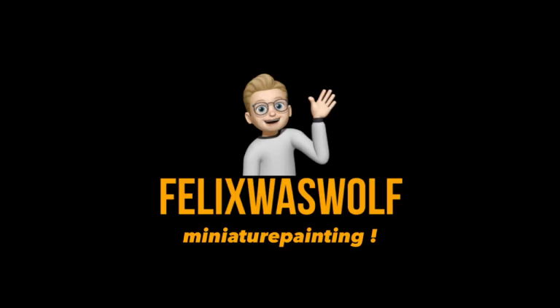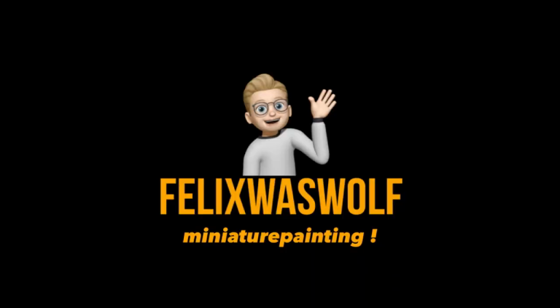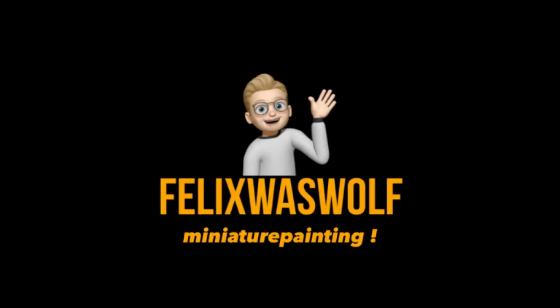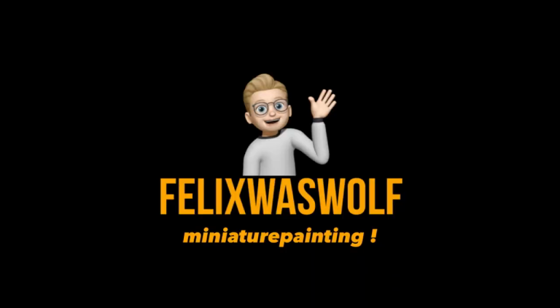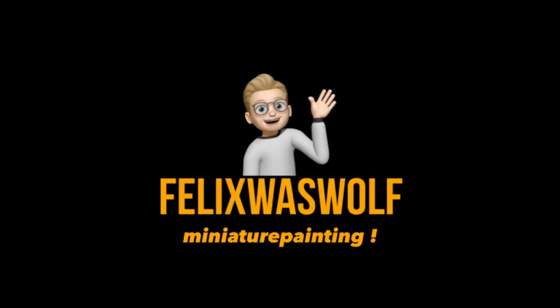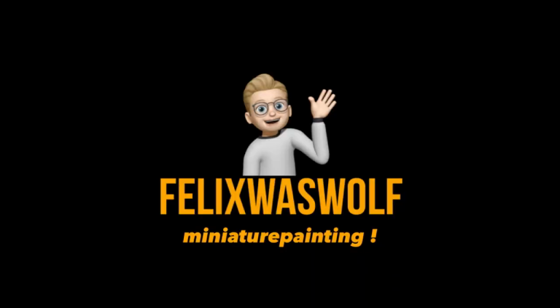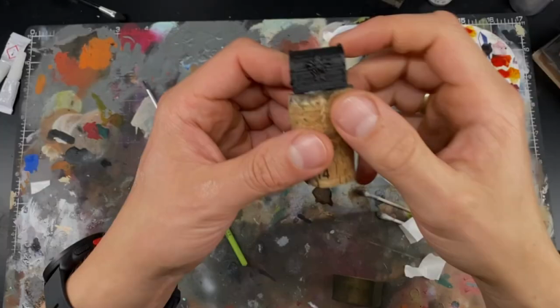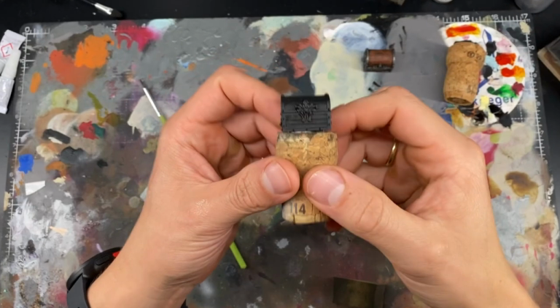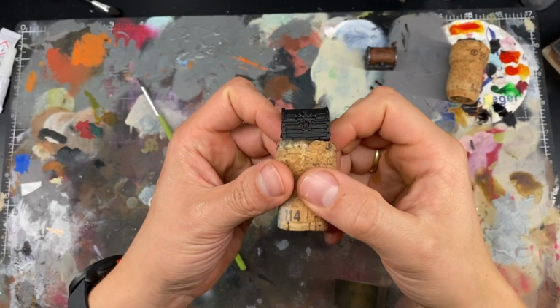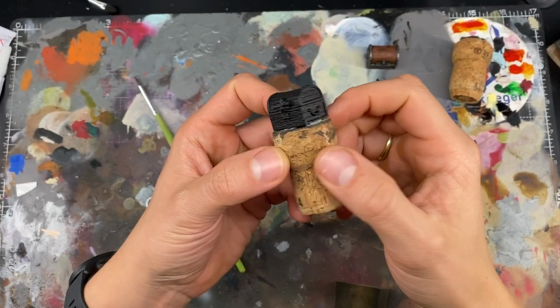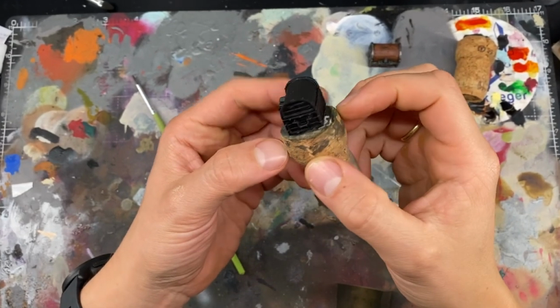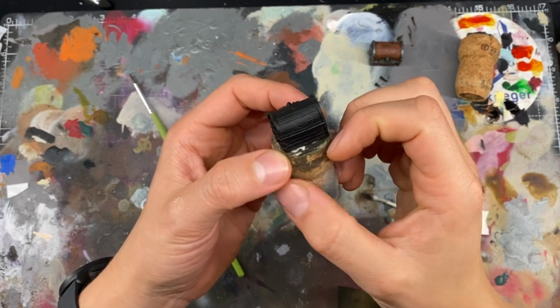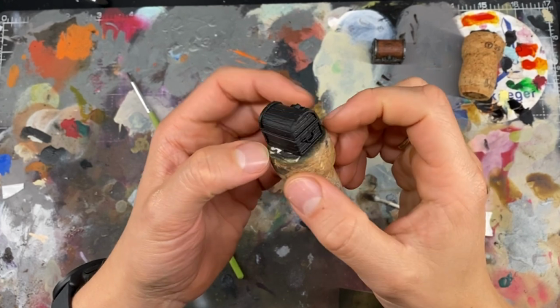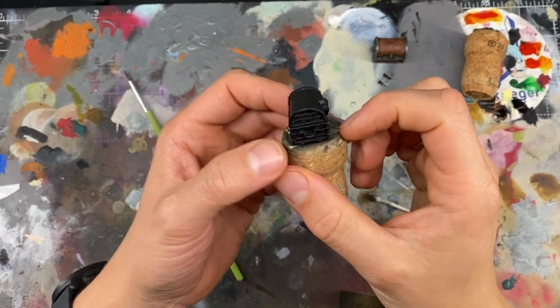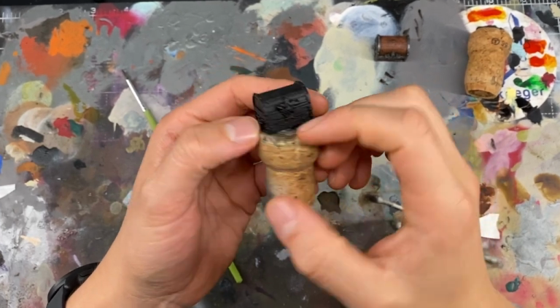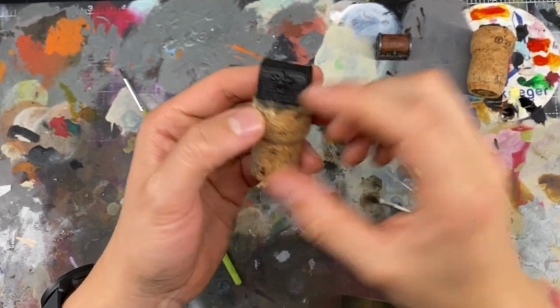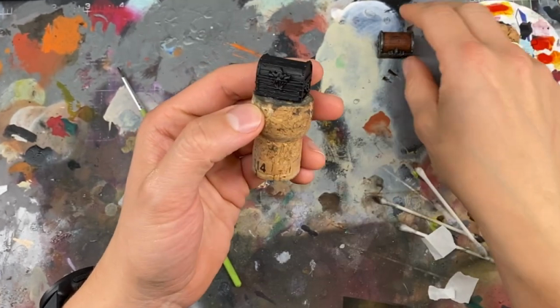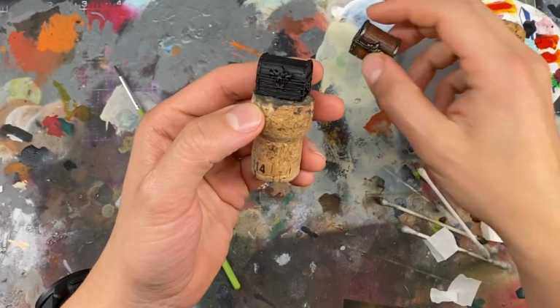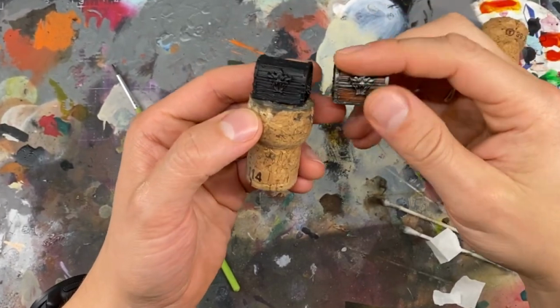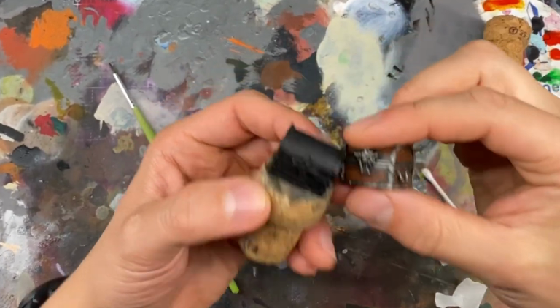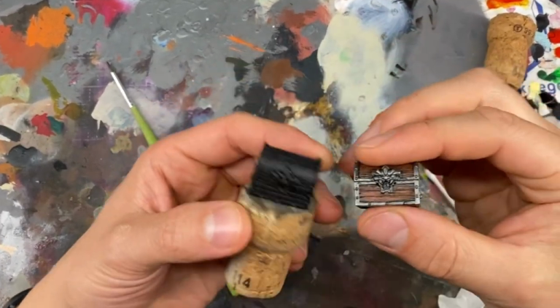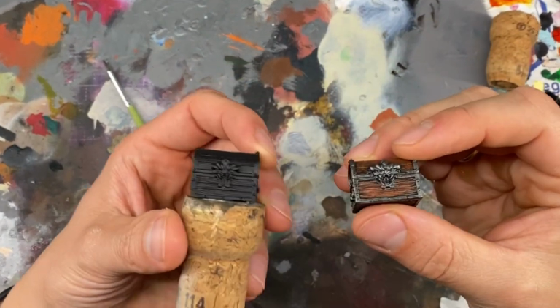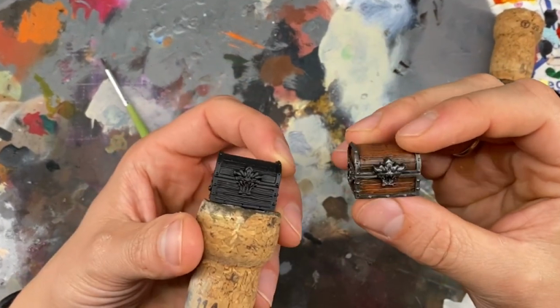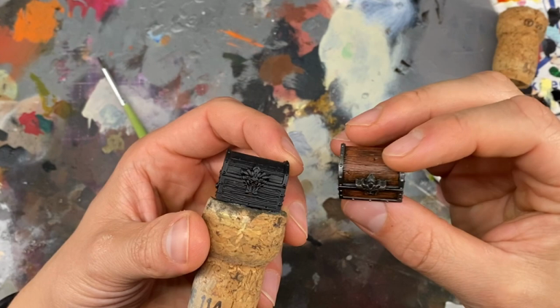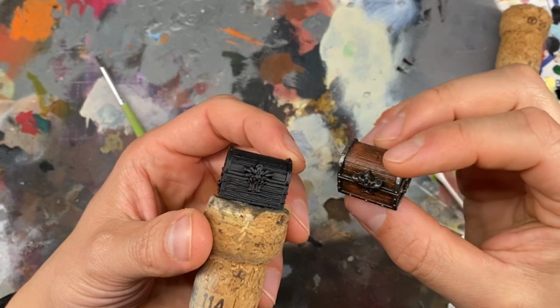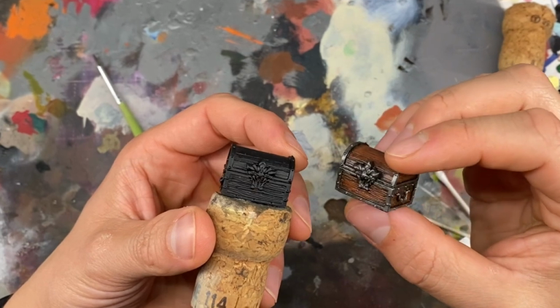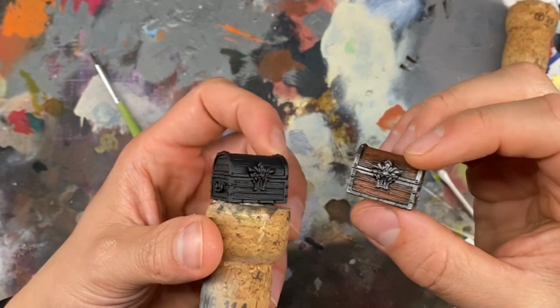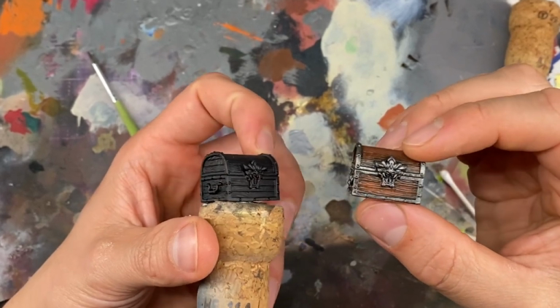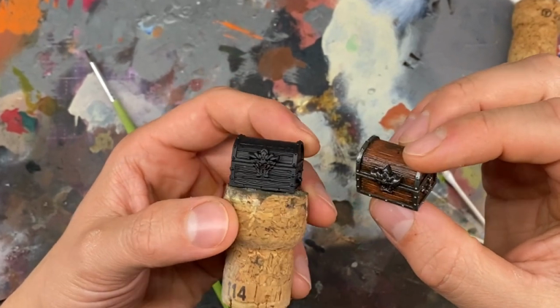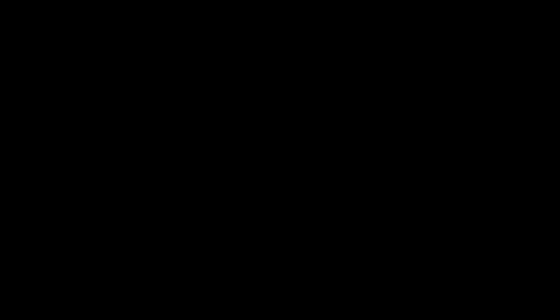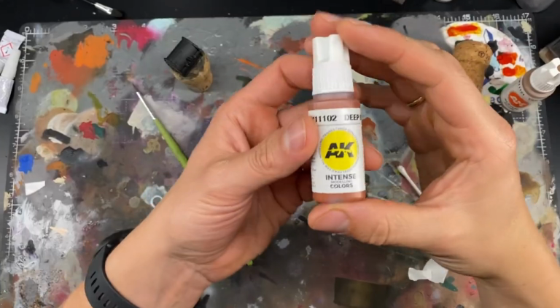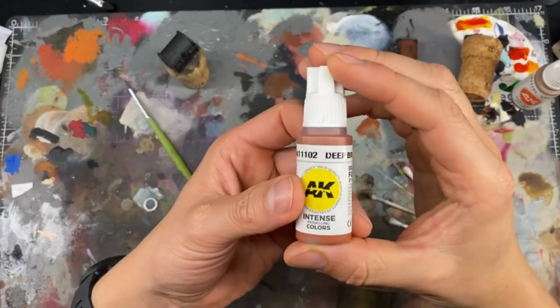Hello everybody, my name is Felix and welcome to my miniature painting channel. For my first video I want to show you how to paint an old wooden chest from the HeroQuest board game — very quick and easy.